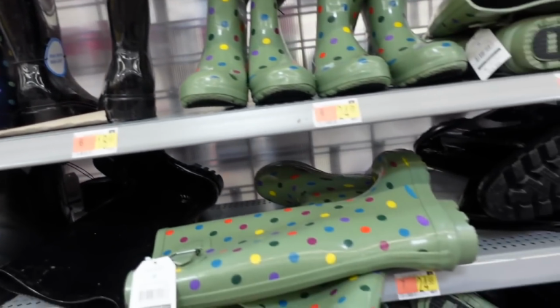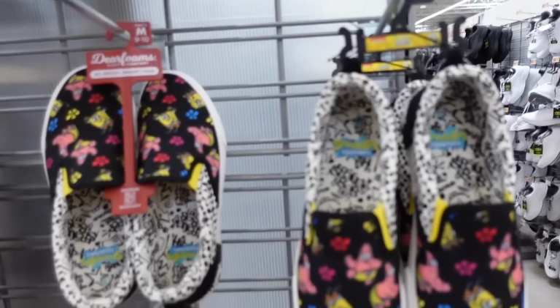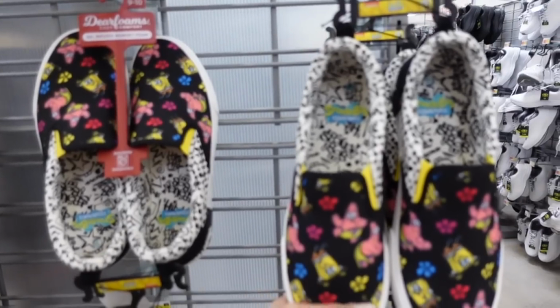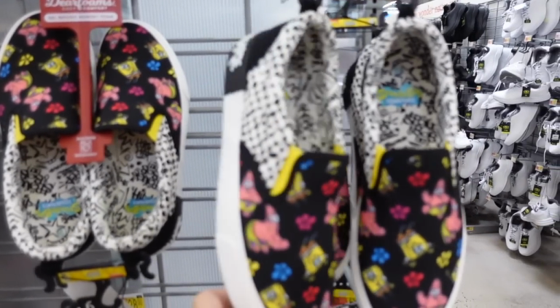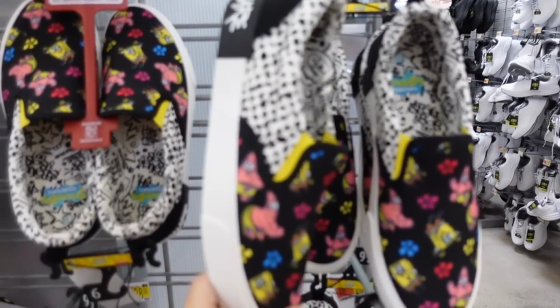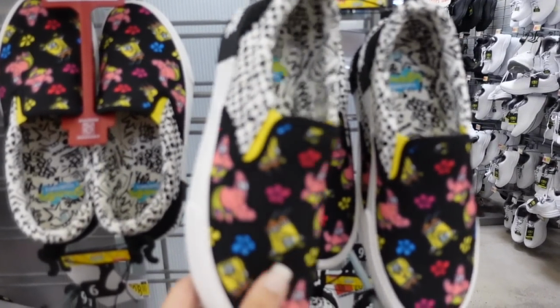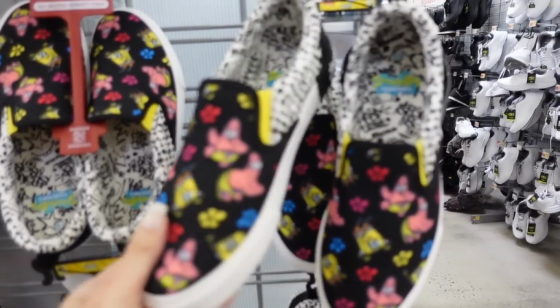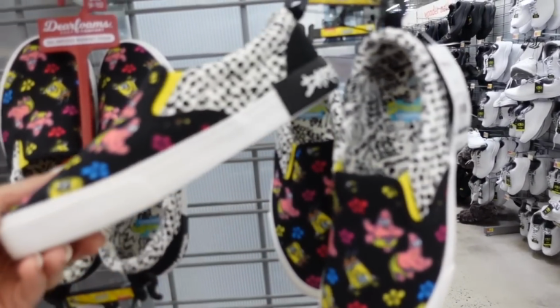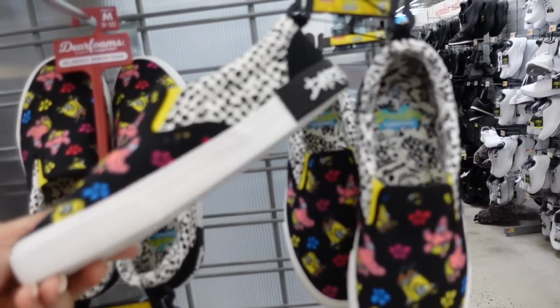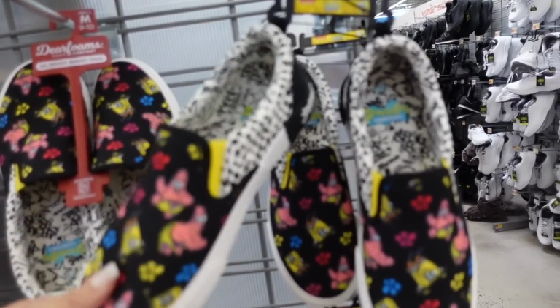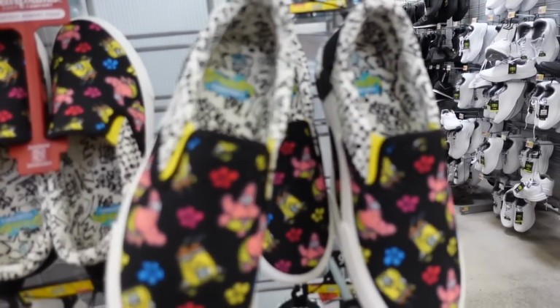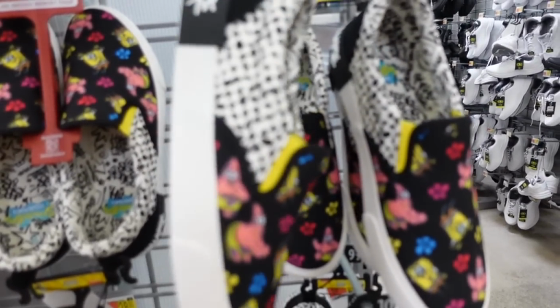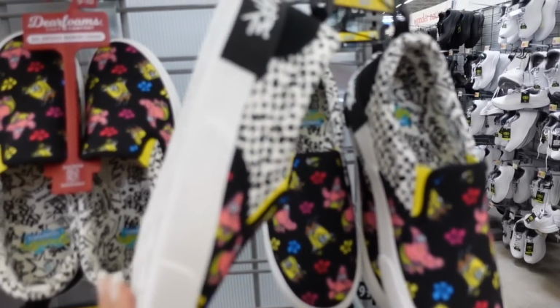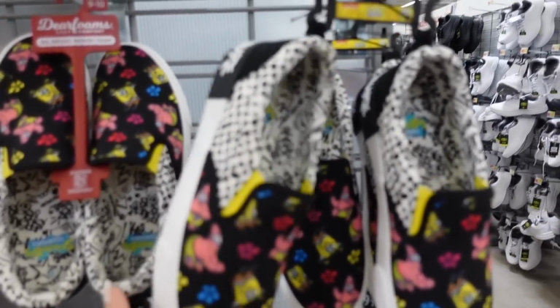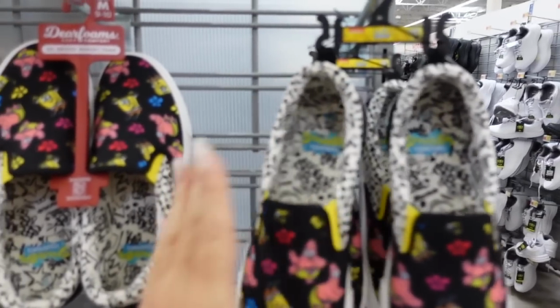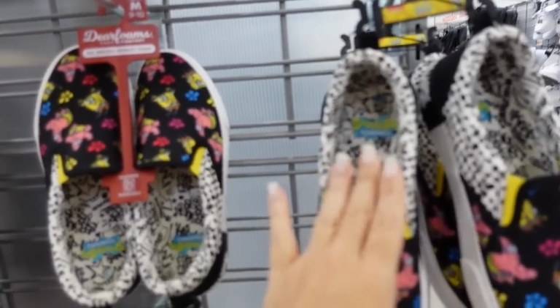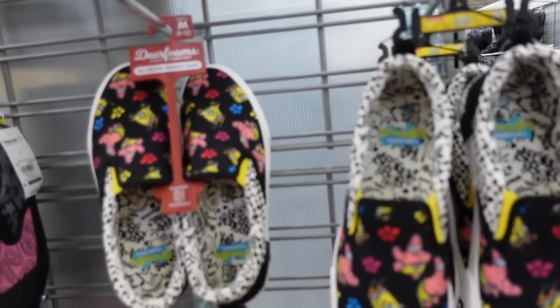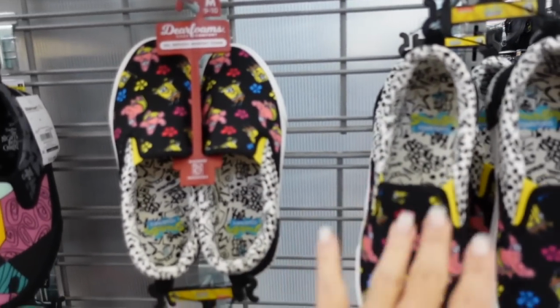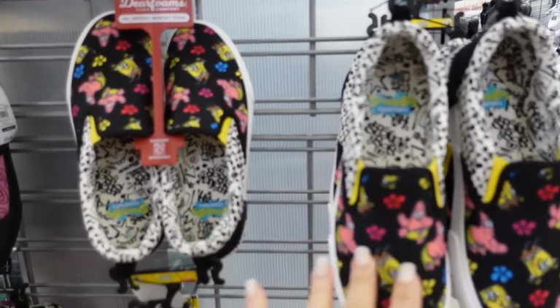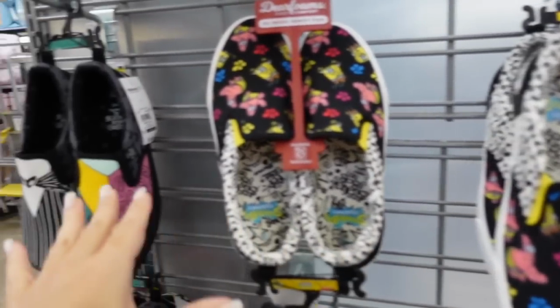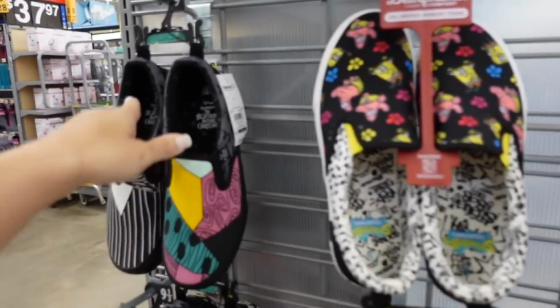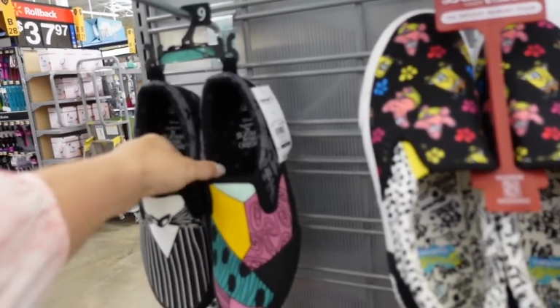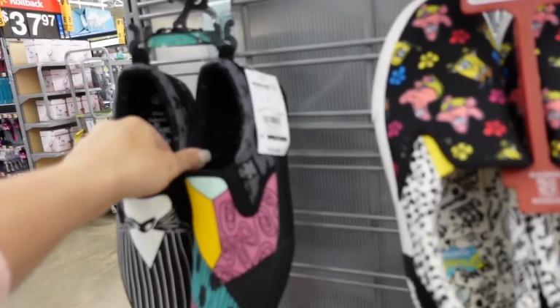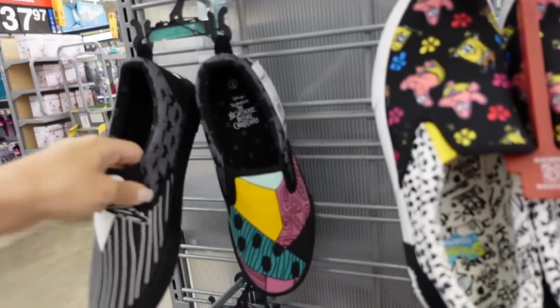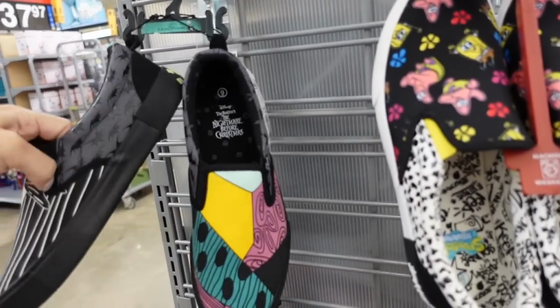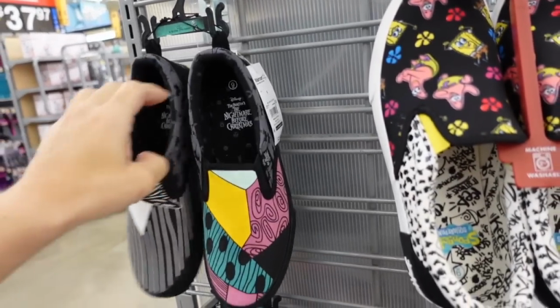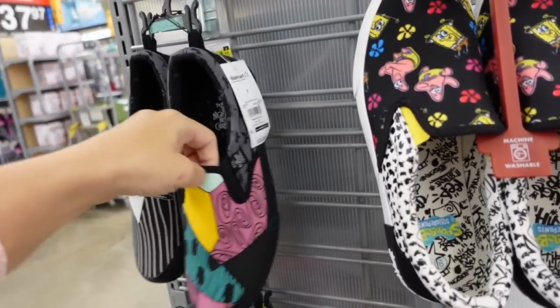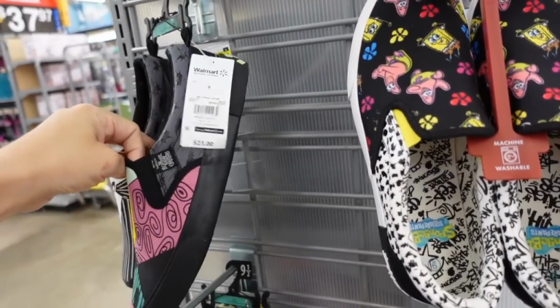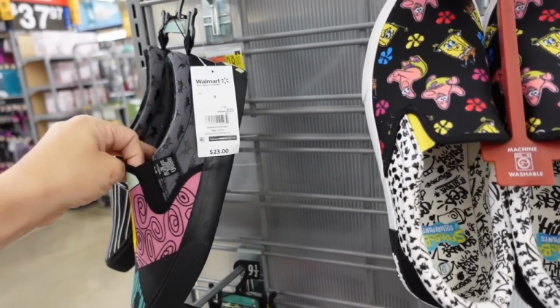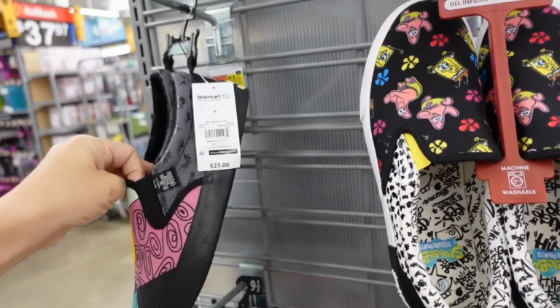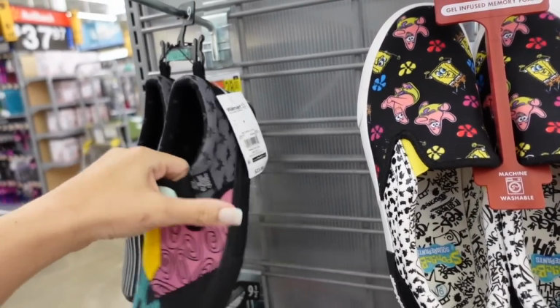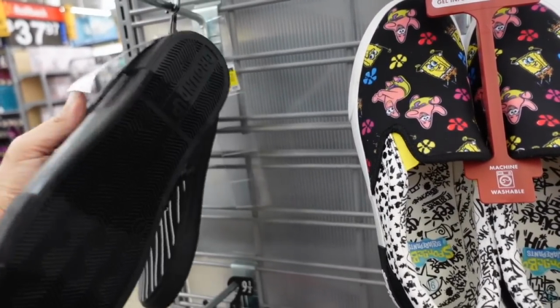New slip-on sneakers — they now have a Spongebob design, cute for a Universal trip, and also Nightmare Before Christmas. They're $23.